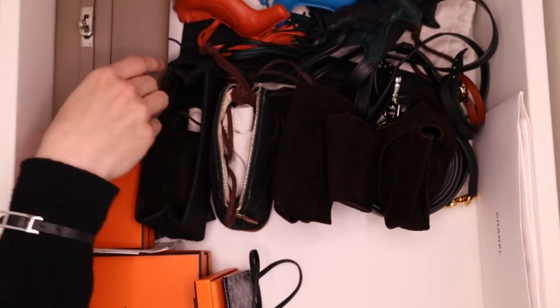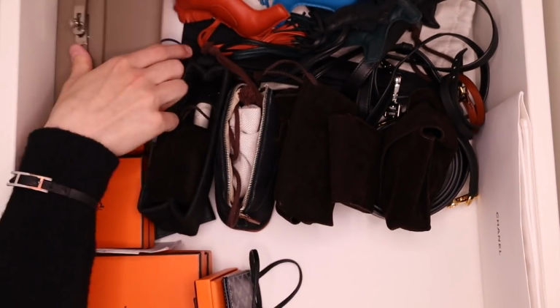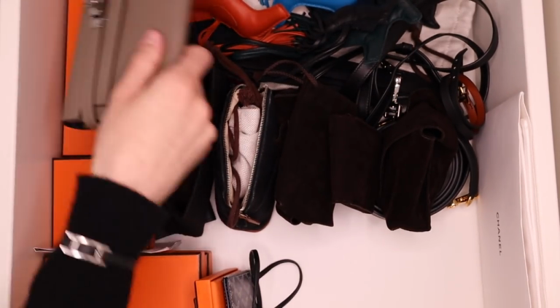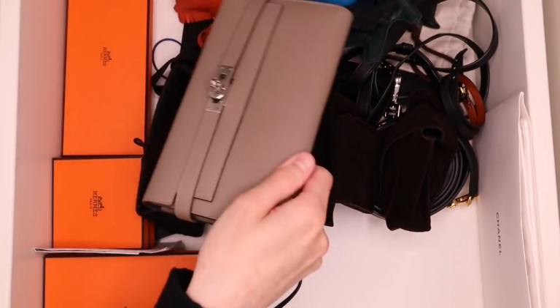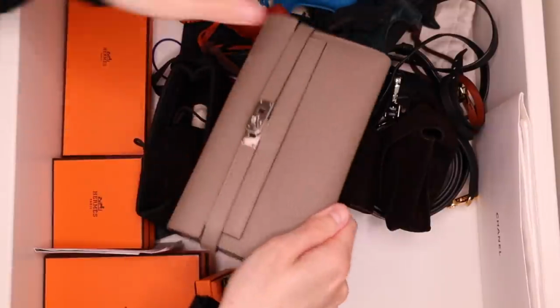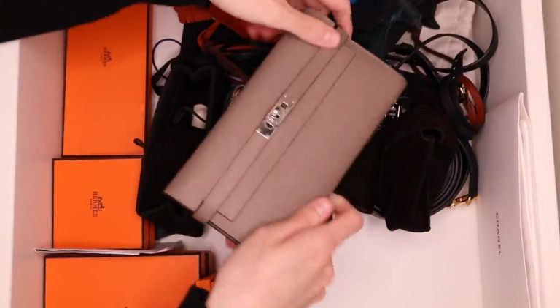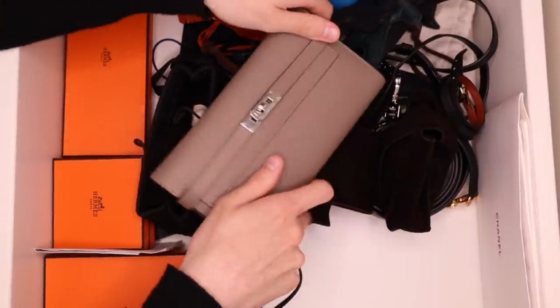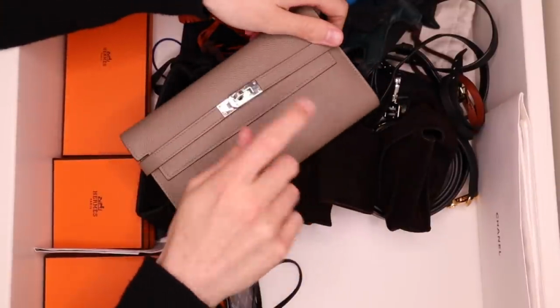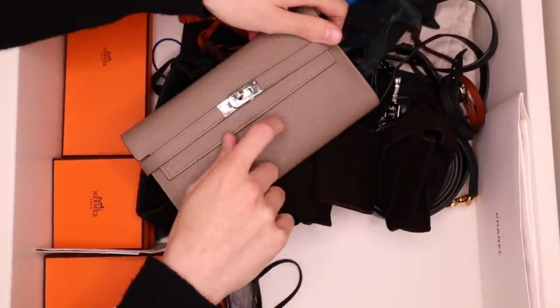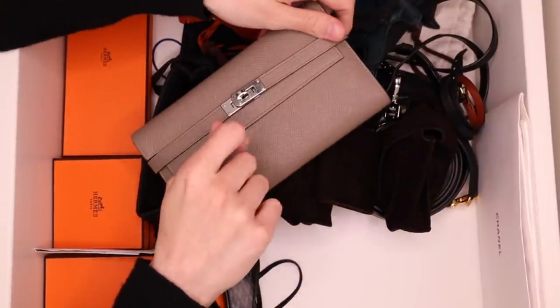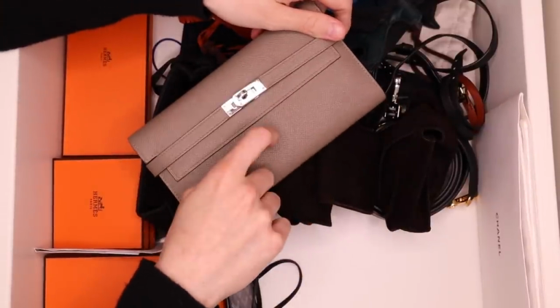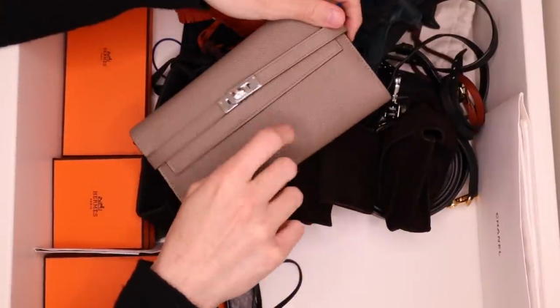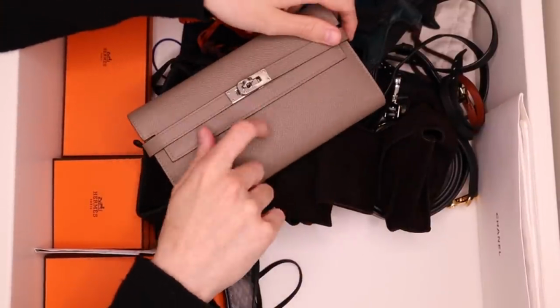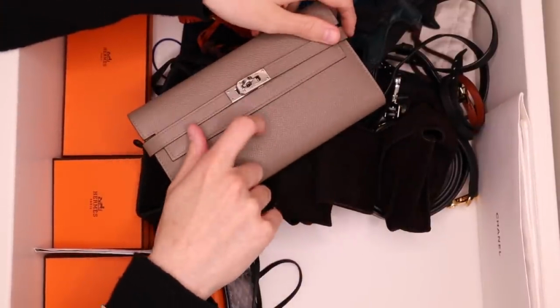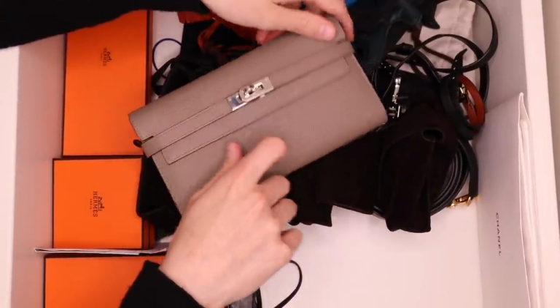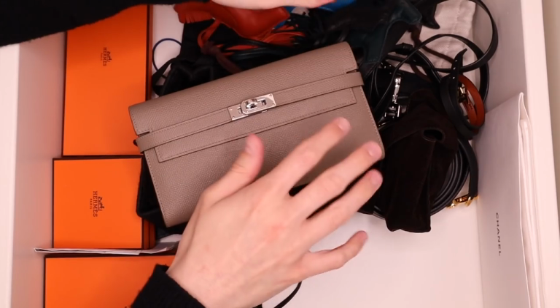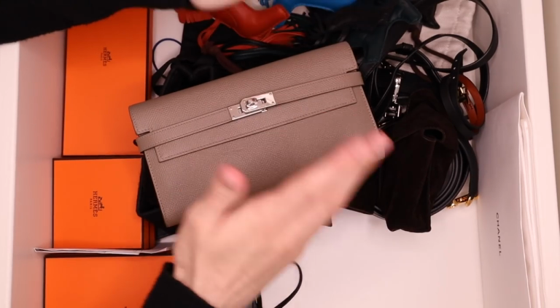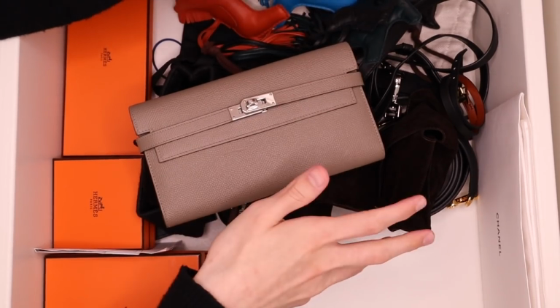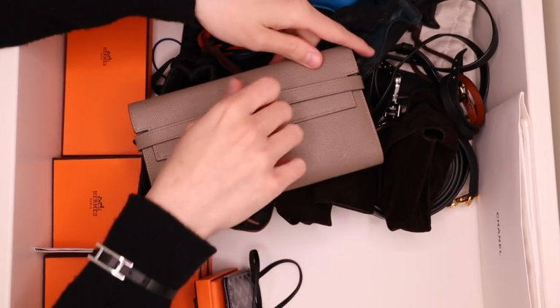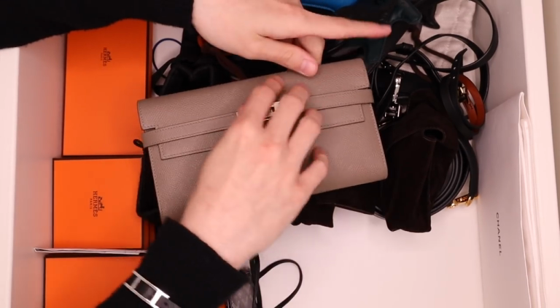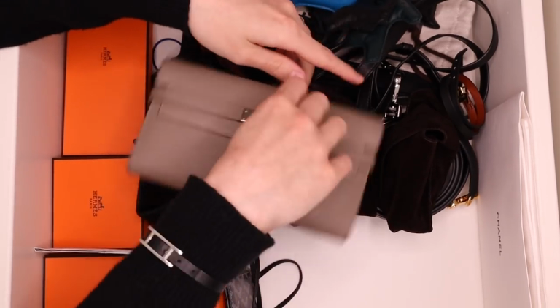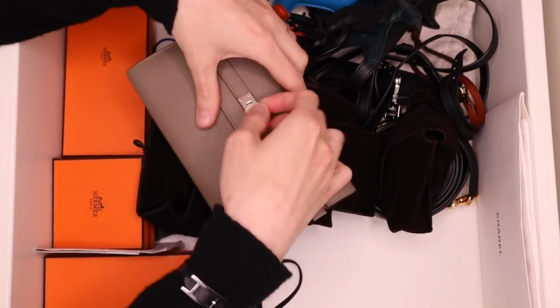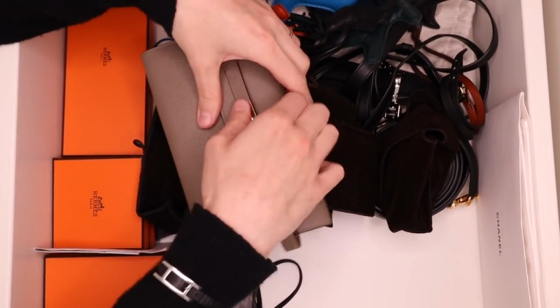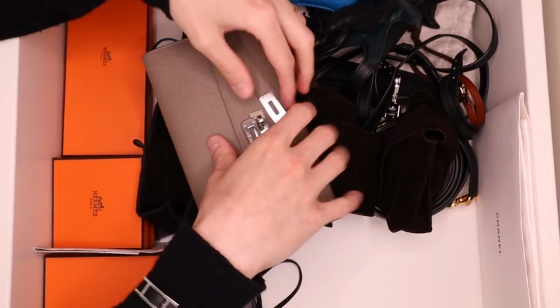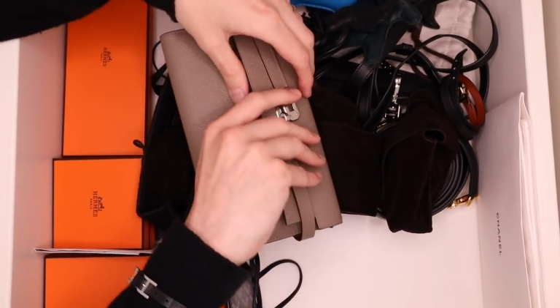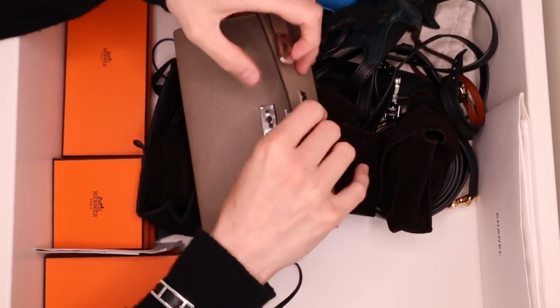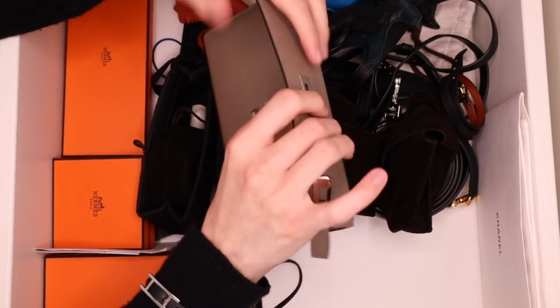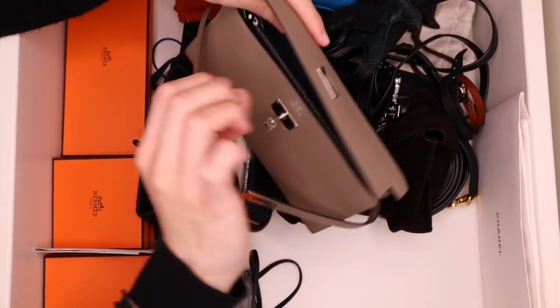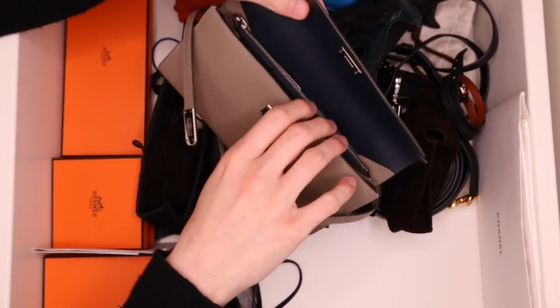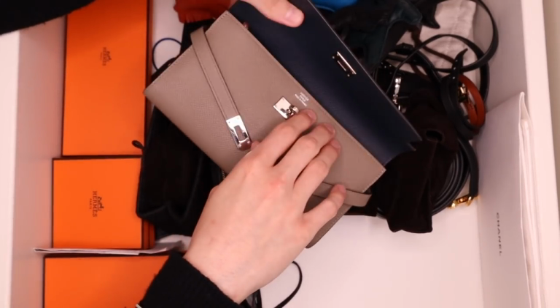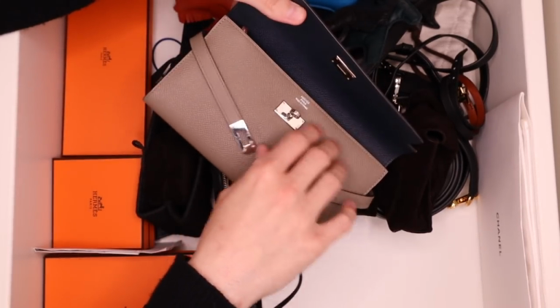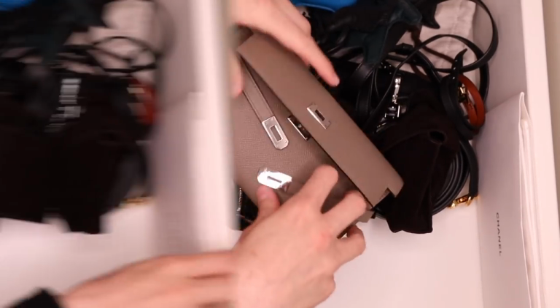And then I have another Kelly wallet here, which is the one in Epsom. This is the Kelly wallet that if I'm going to reach for a Kelly wallet, this is the one I usually go for. That's why this is not in its box — I absolutely love this wallet.